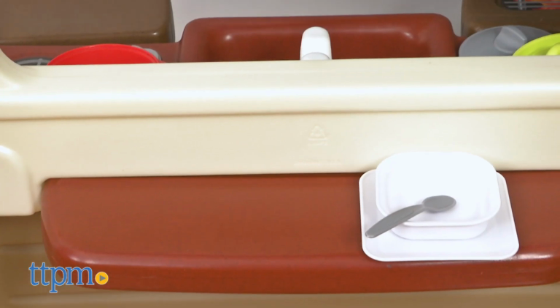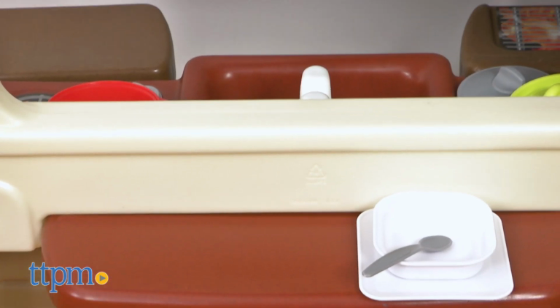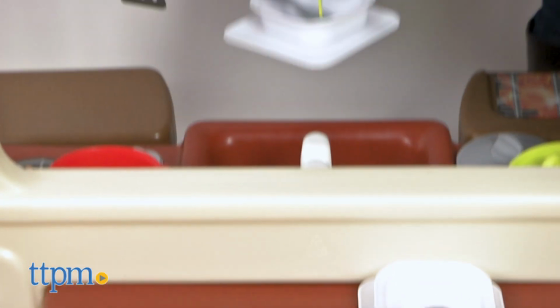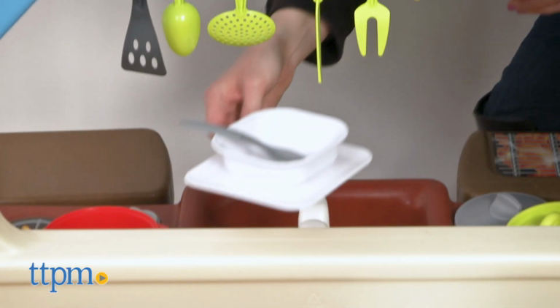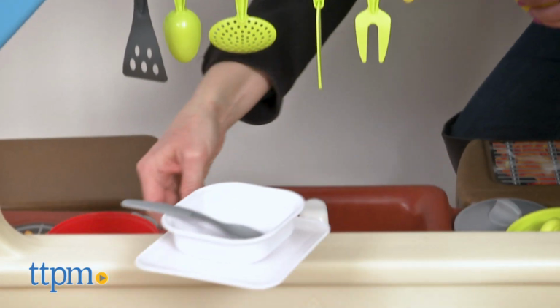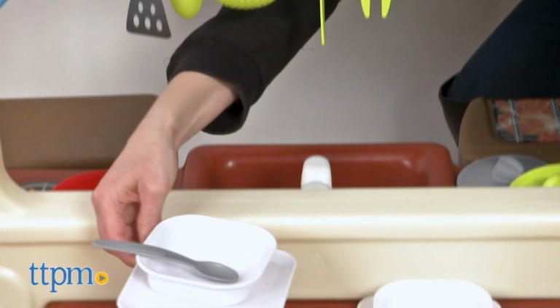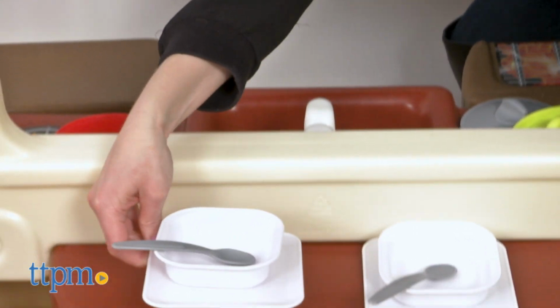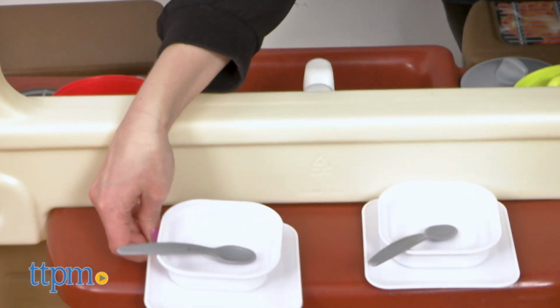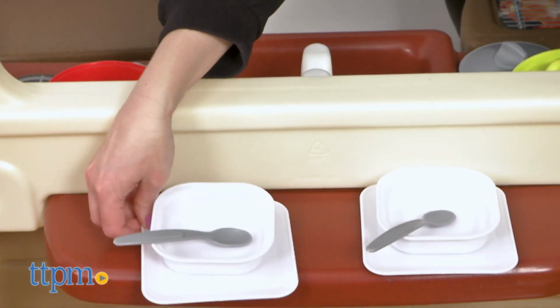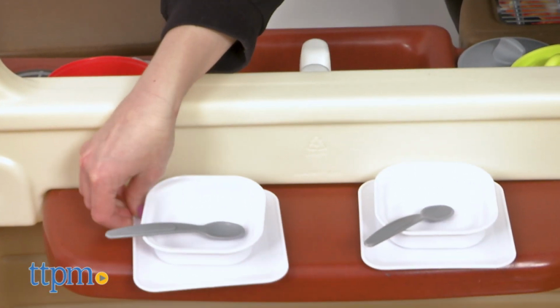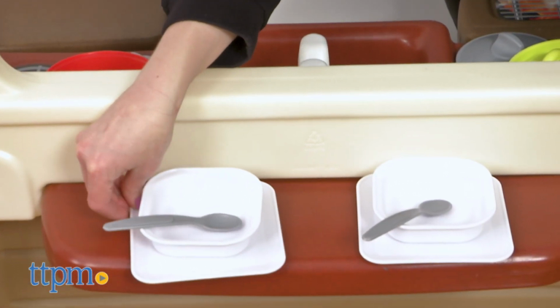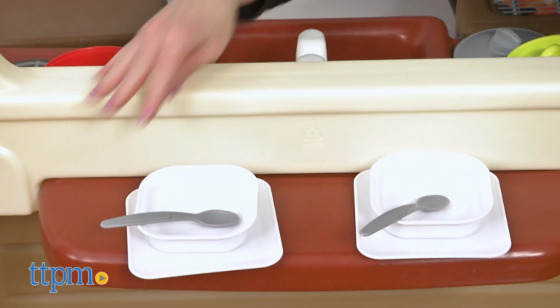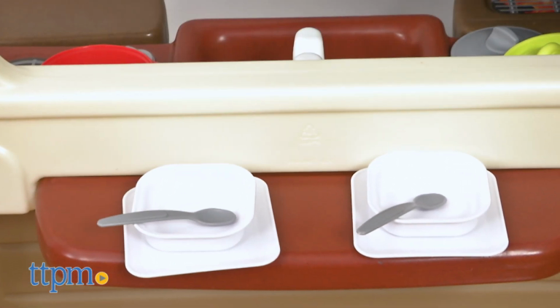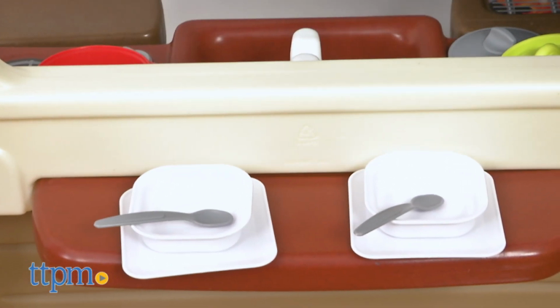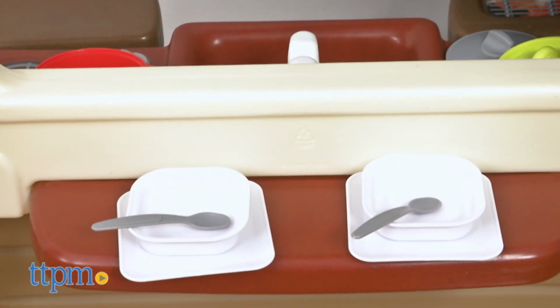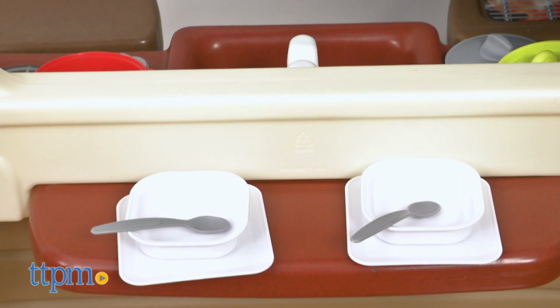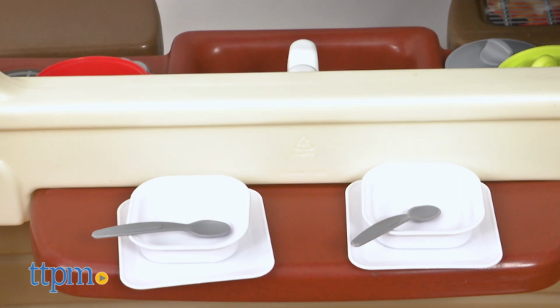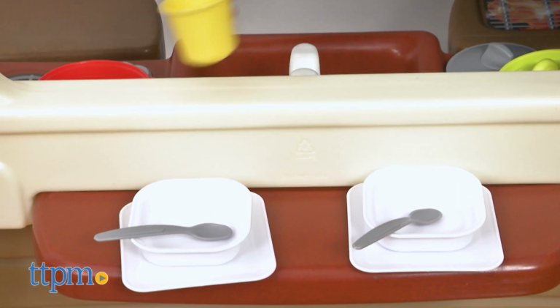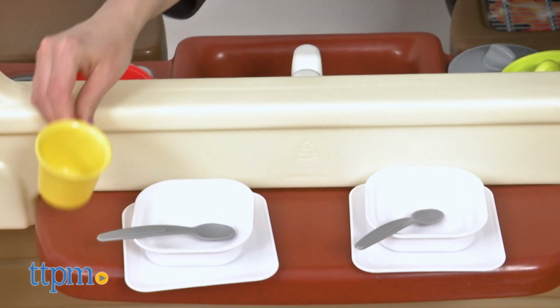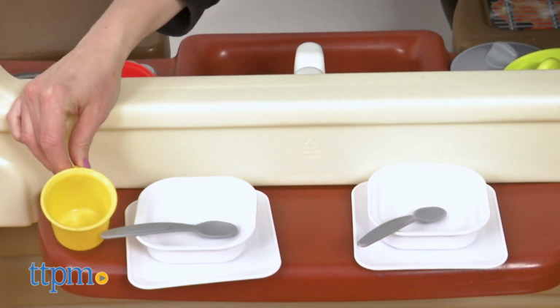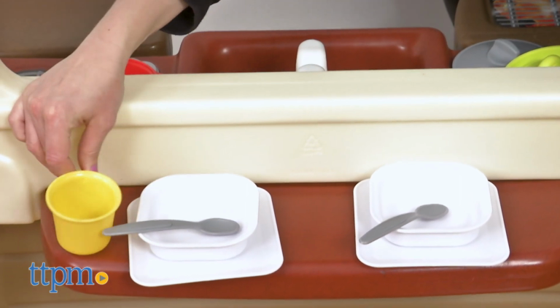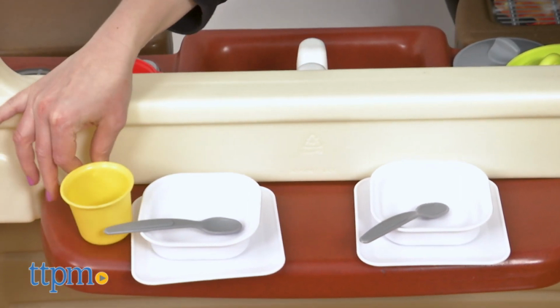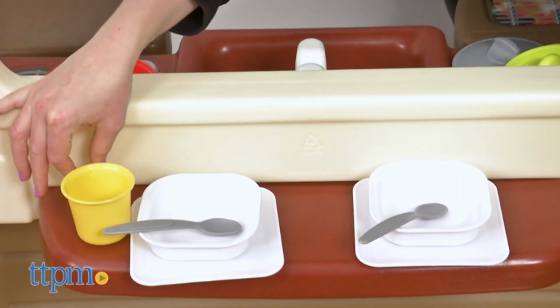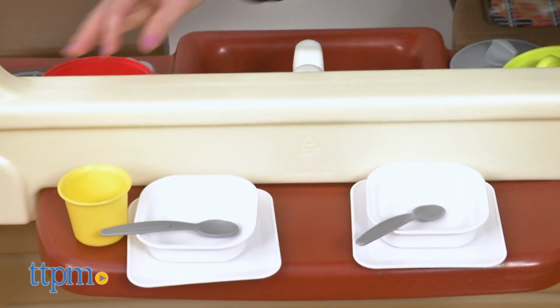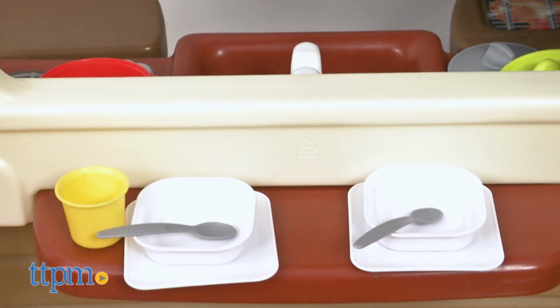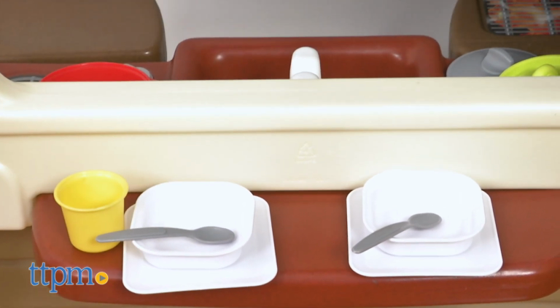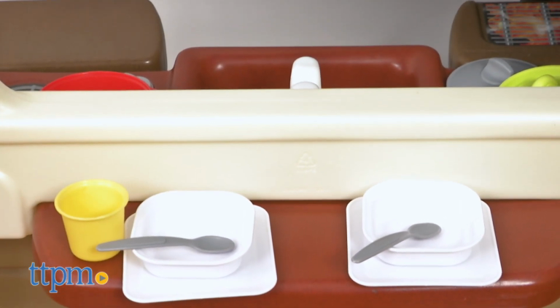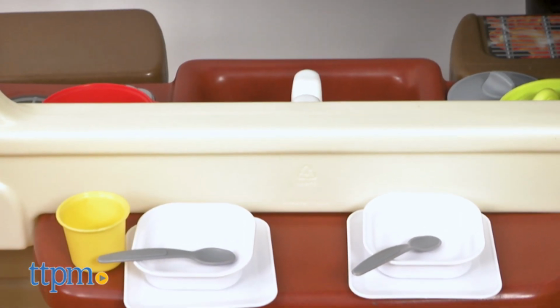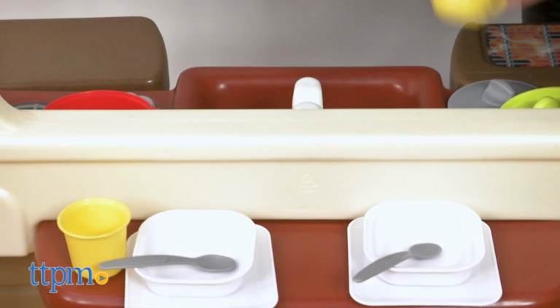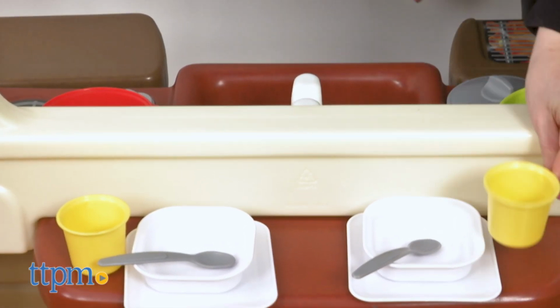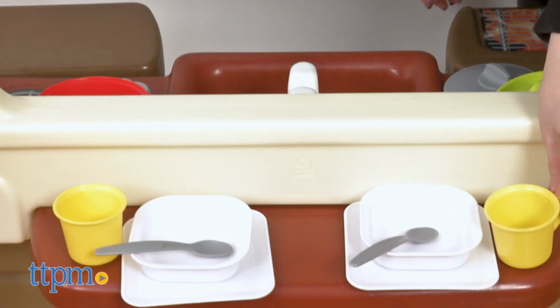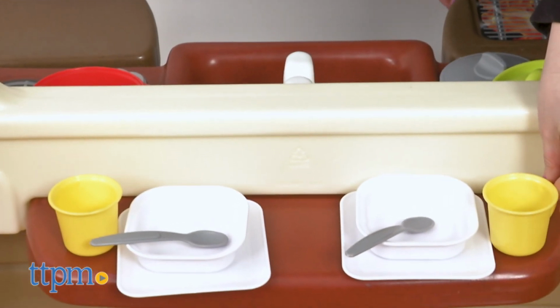There's a shelf on the other side of the playset that can serve as a small table where kids can eat, and kids can pretend to serve up food from the kitchen and pass it through the large window to the table outside.